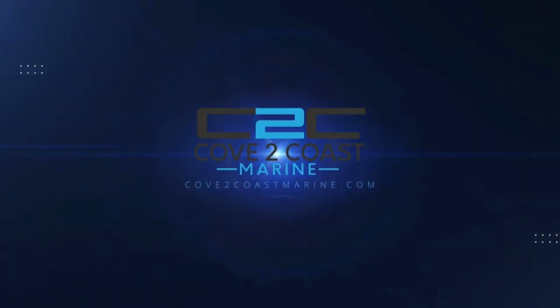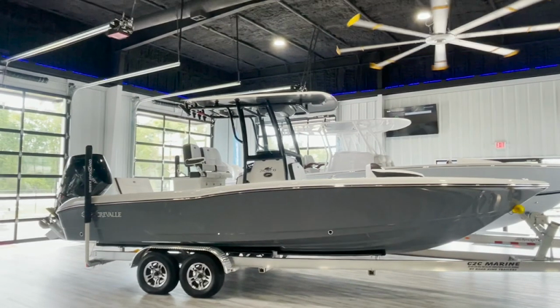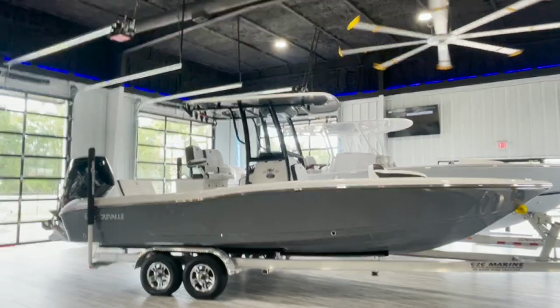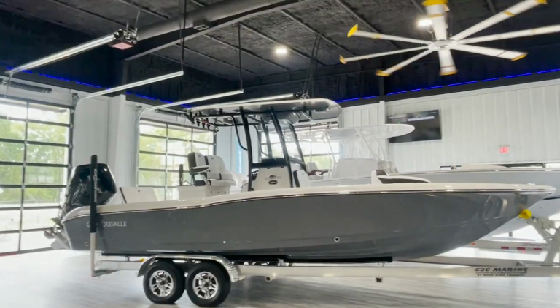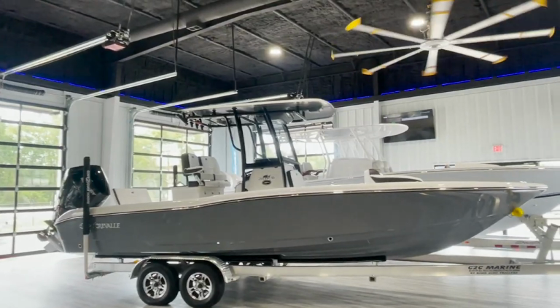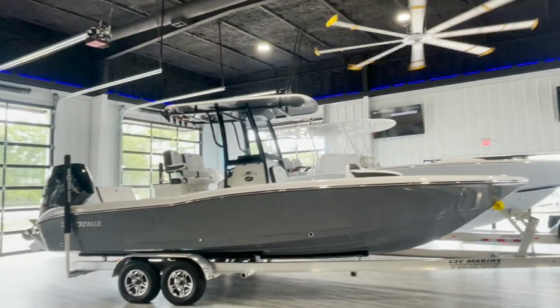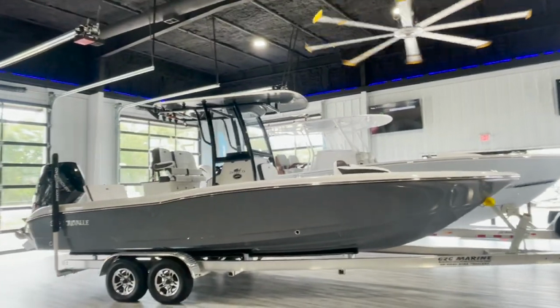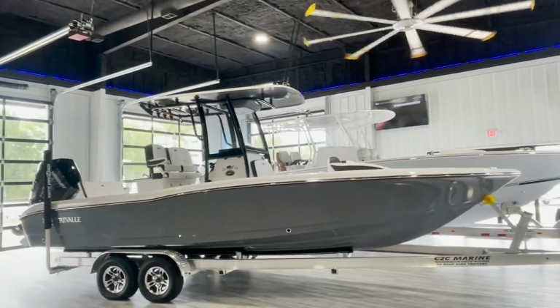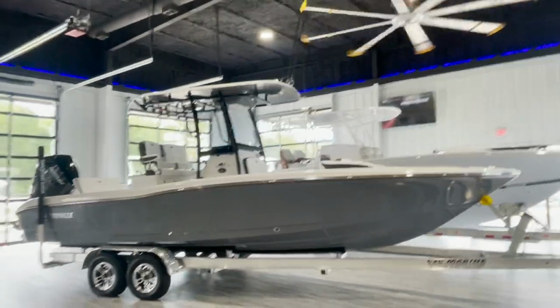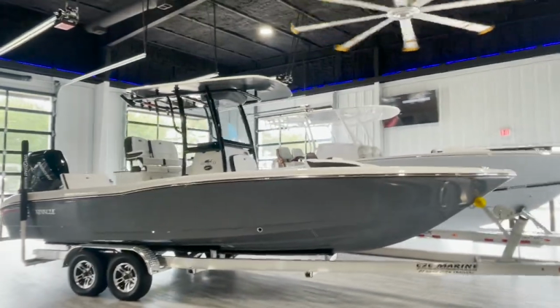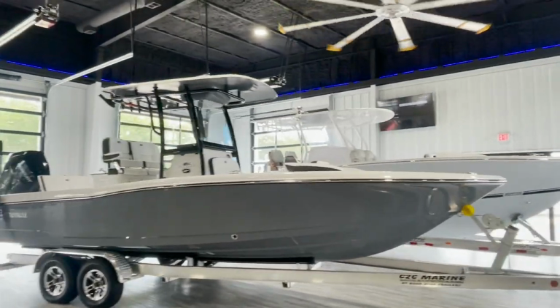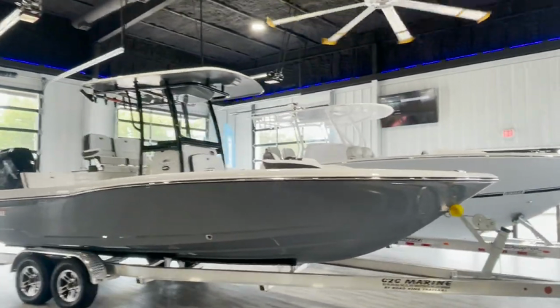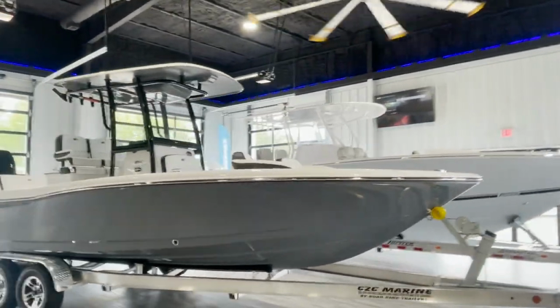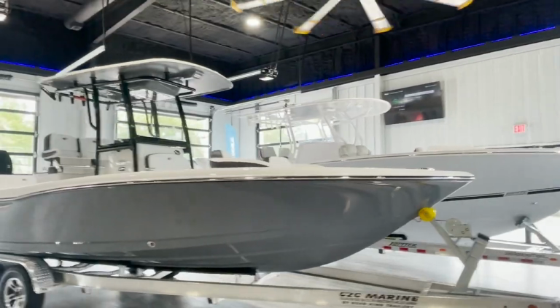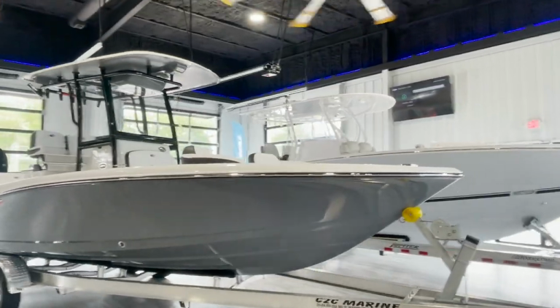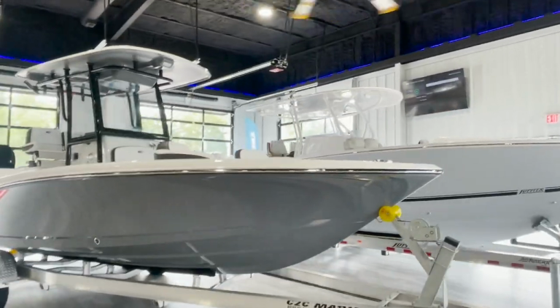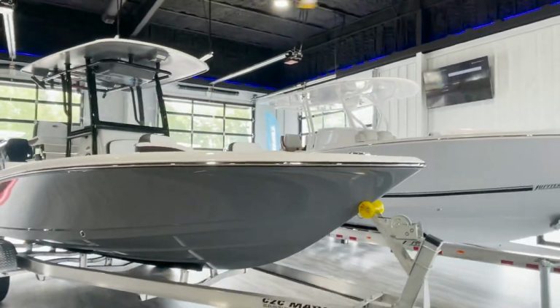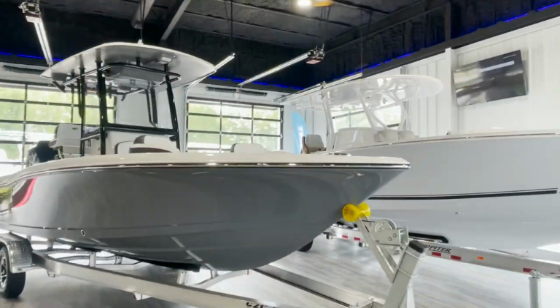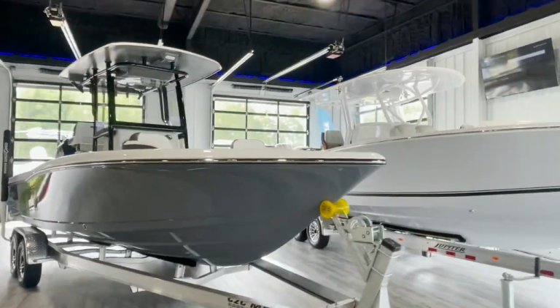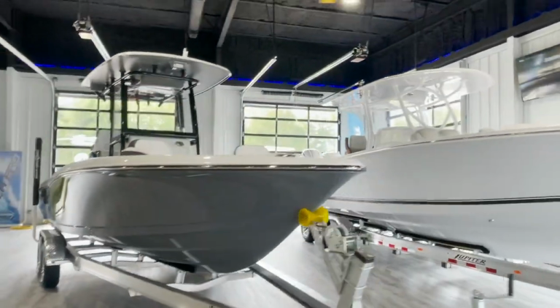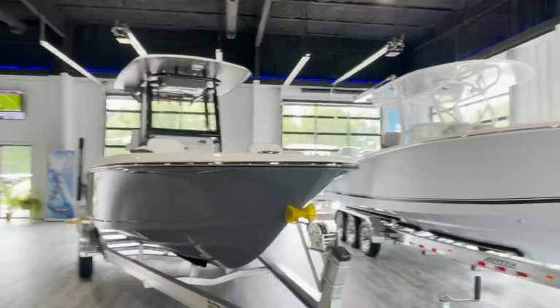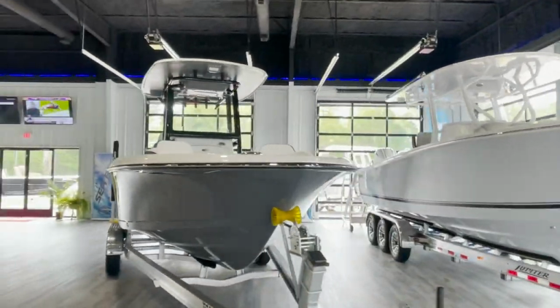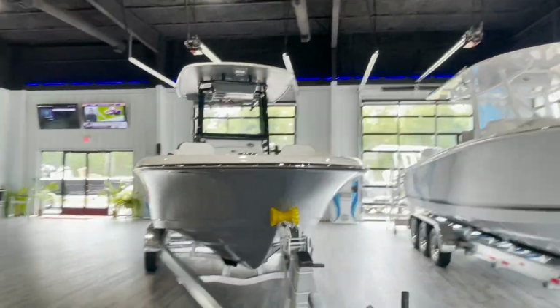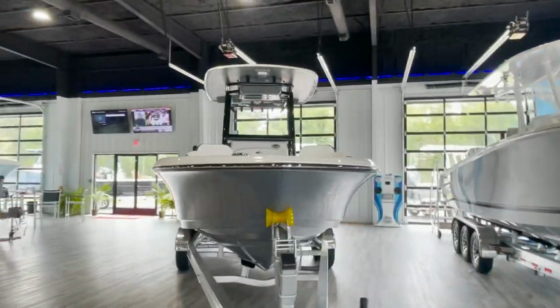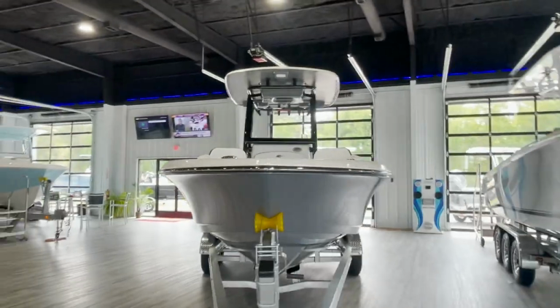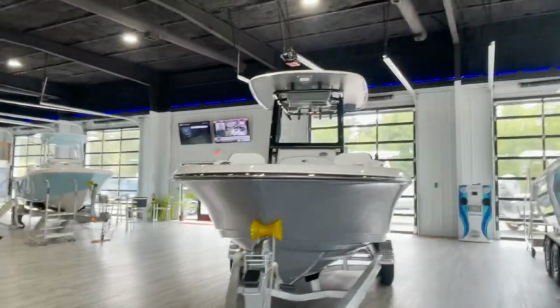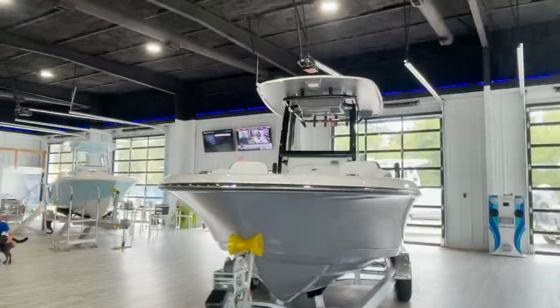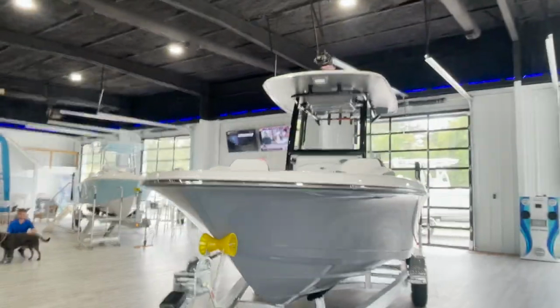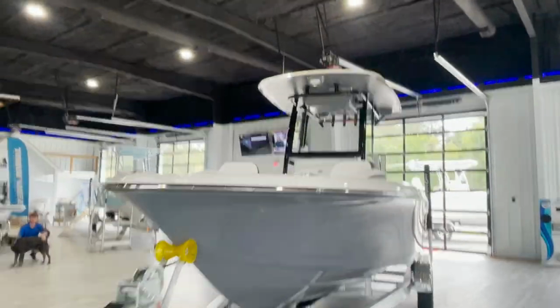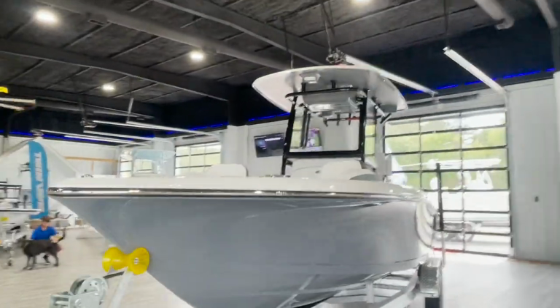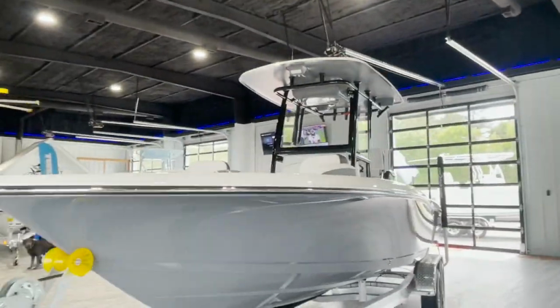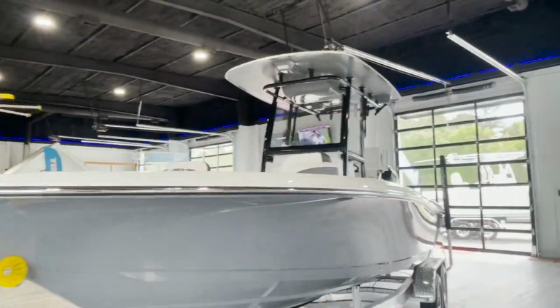Cove to Coast Marine, your local family-owned boat dealership, presents this Craval 26. It takes everything you love about the Craval 24 and adds more room, features, and power. The Craval 26 is ideal for fishermen who want the flexibility of a family boat.